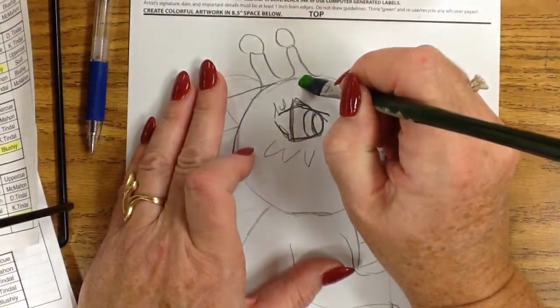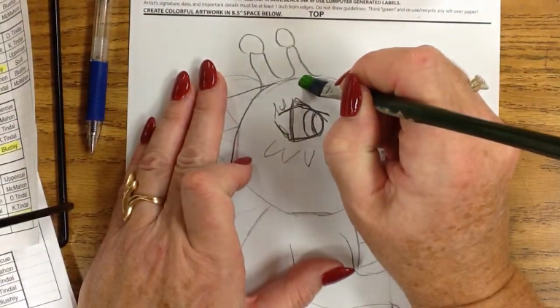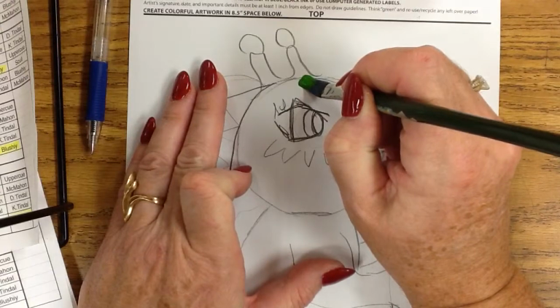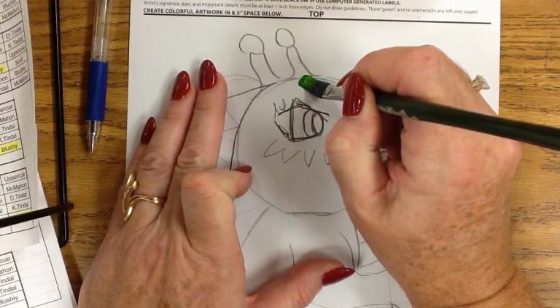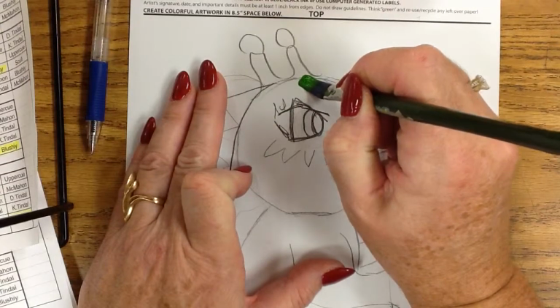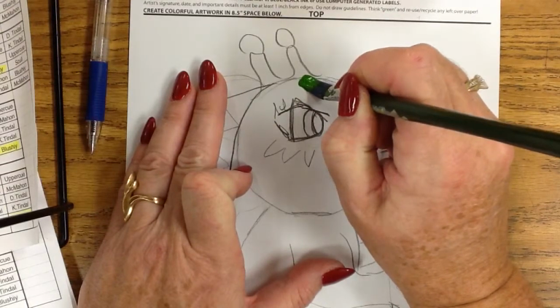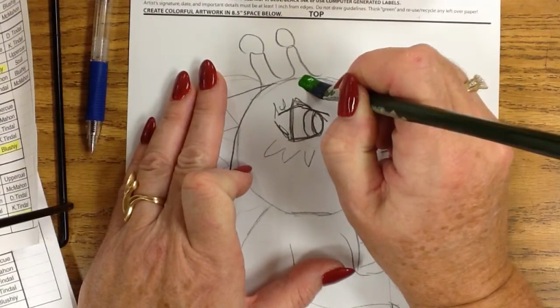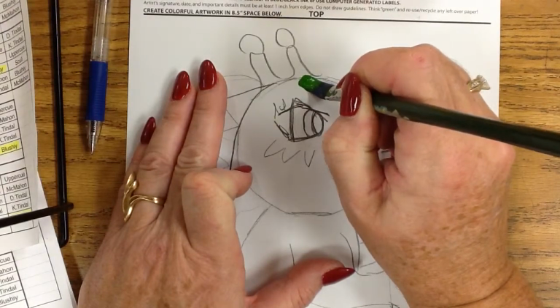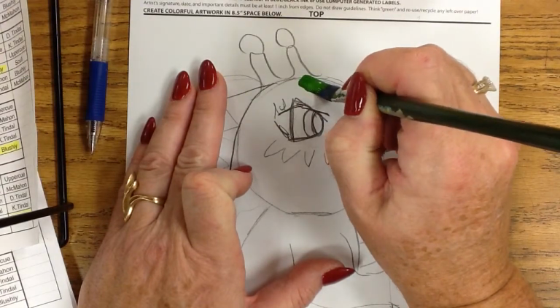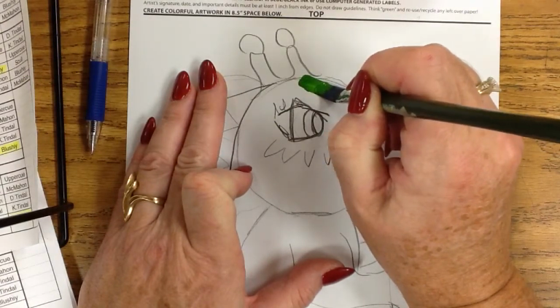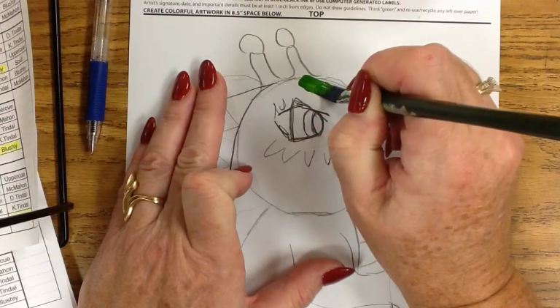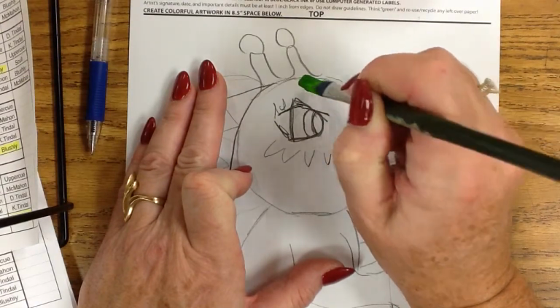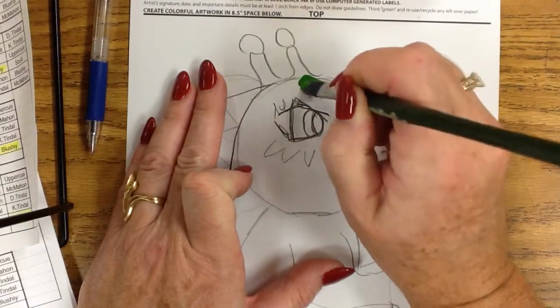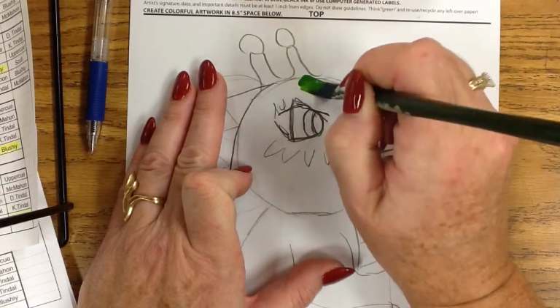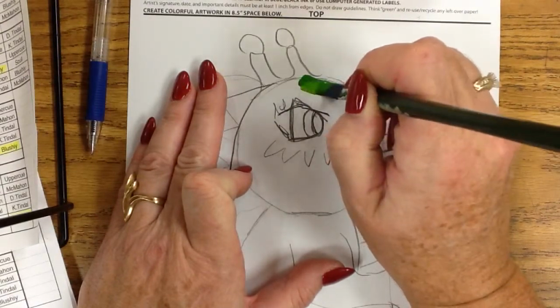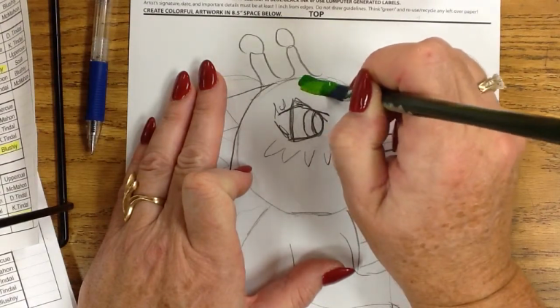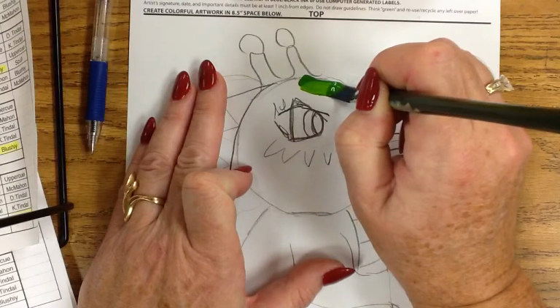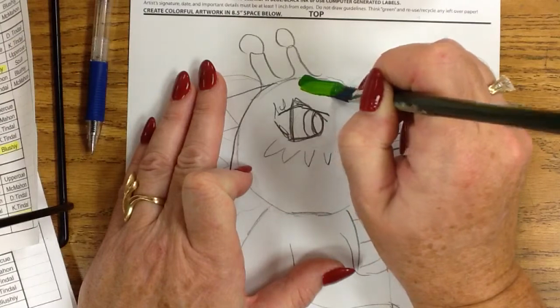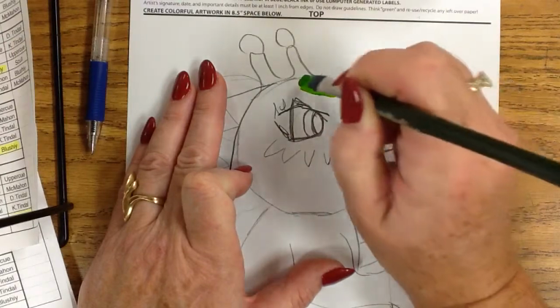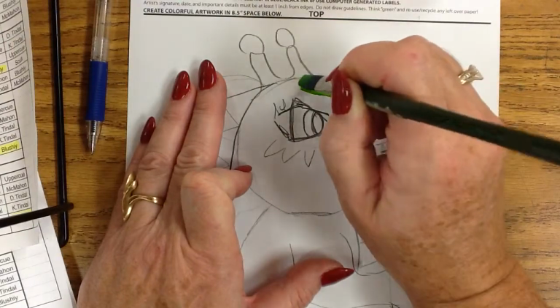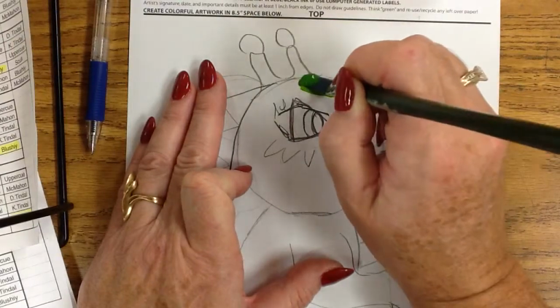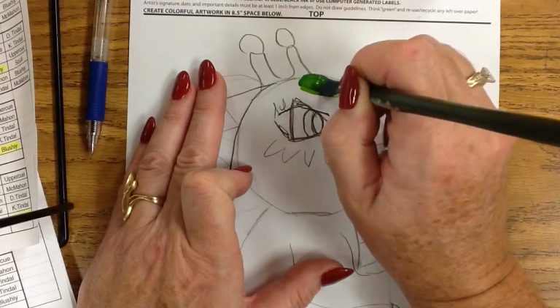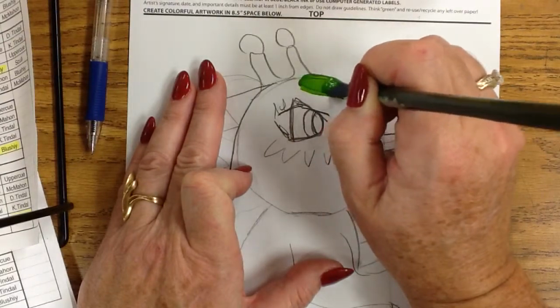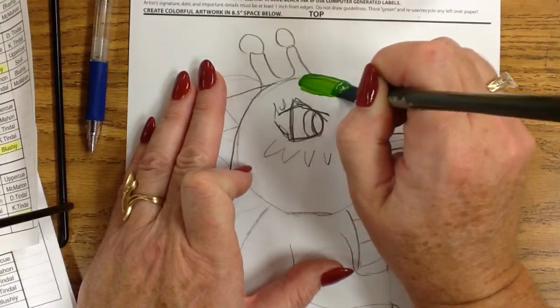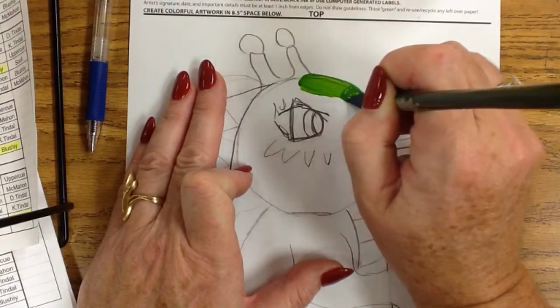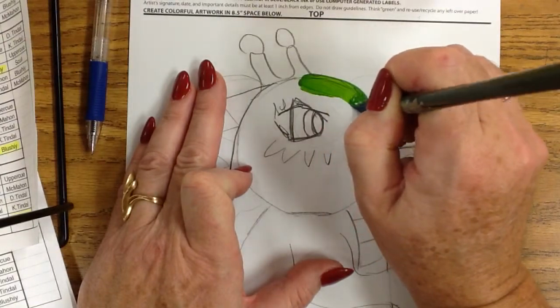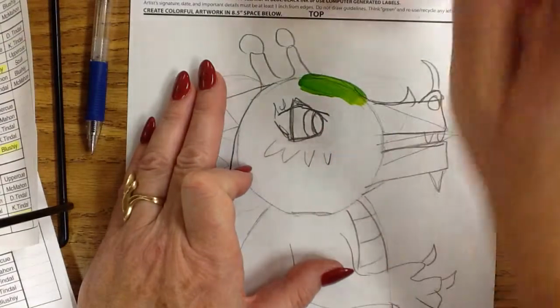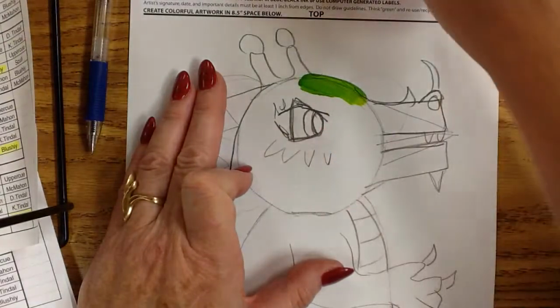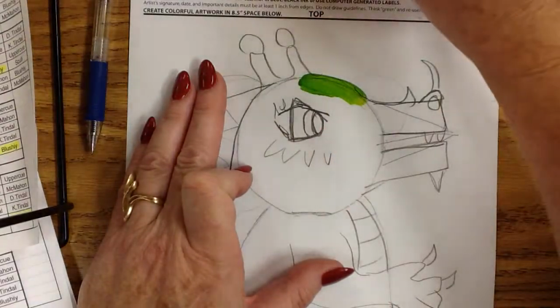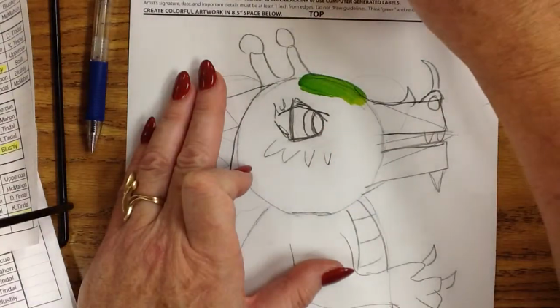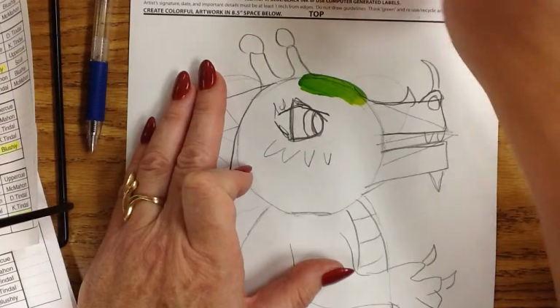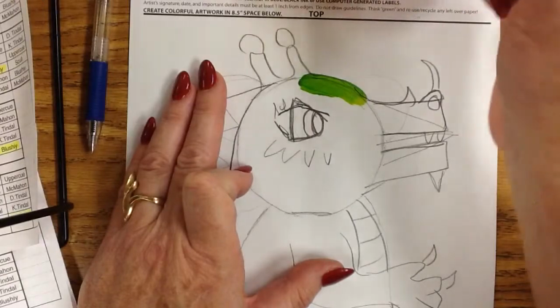I press down on the hairs, and I let the hairs drag behind my brush. And I trace the edges. Then I'm dipping in again.